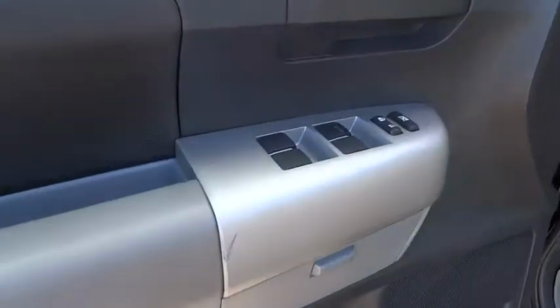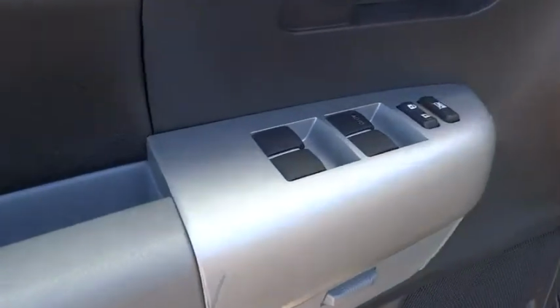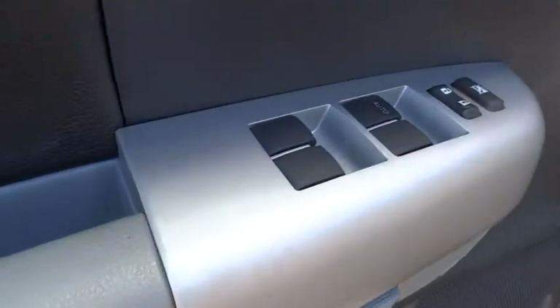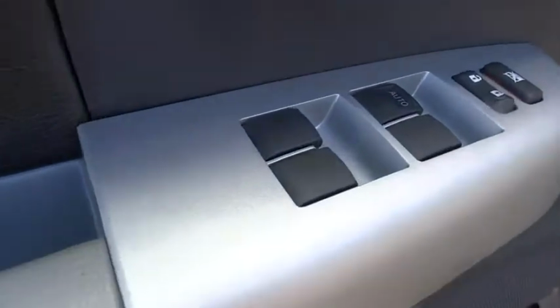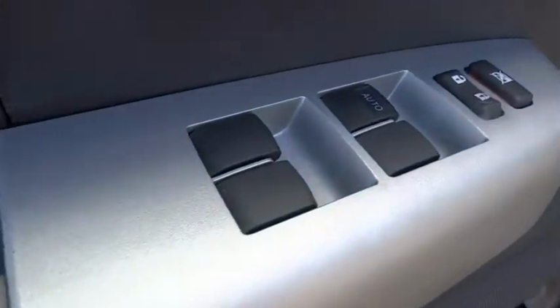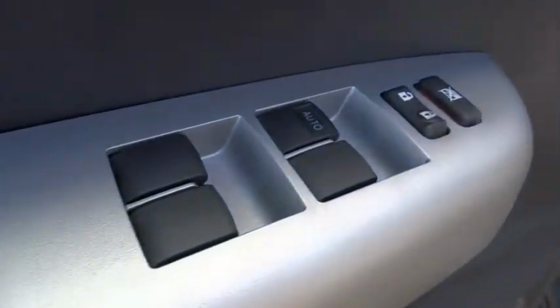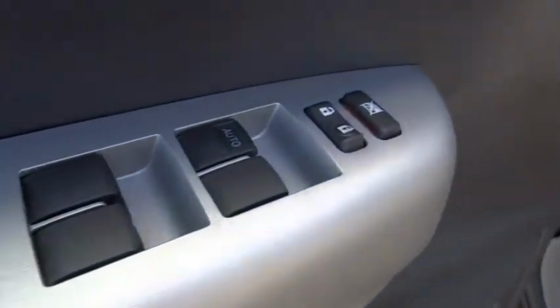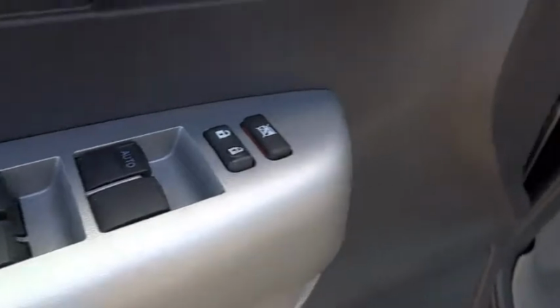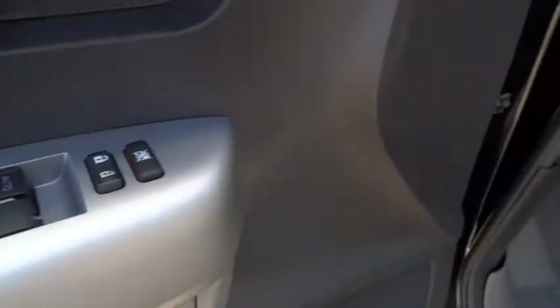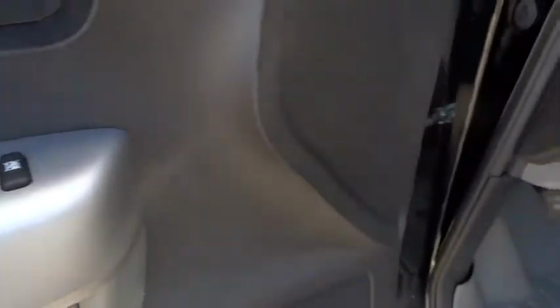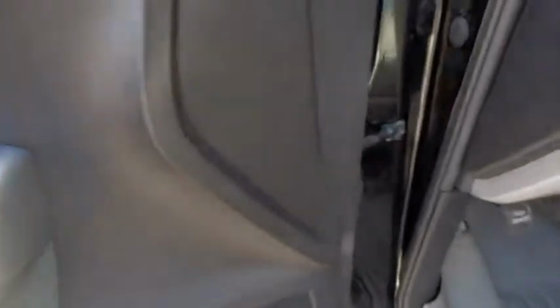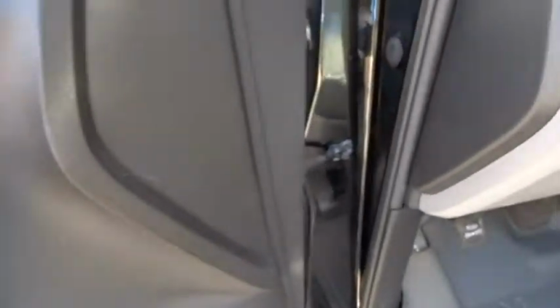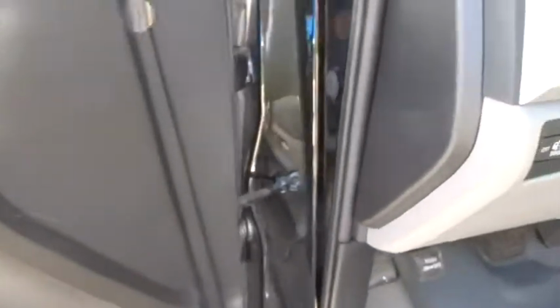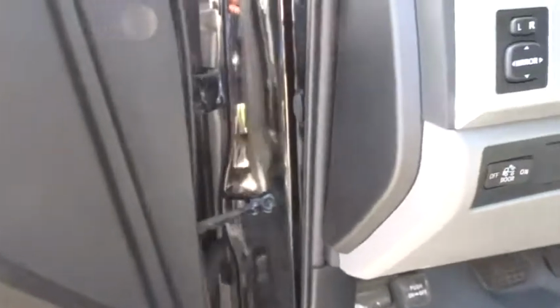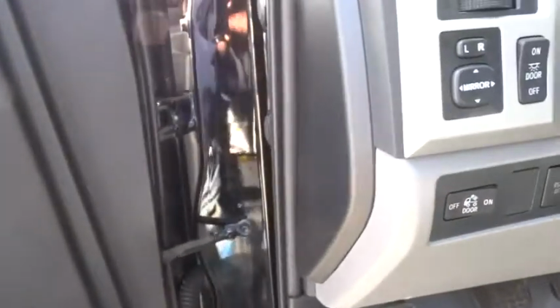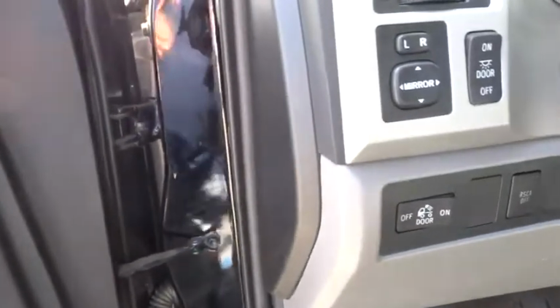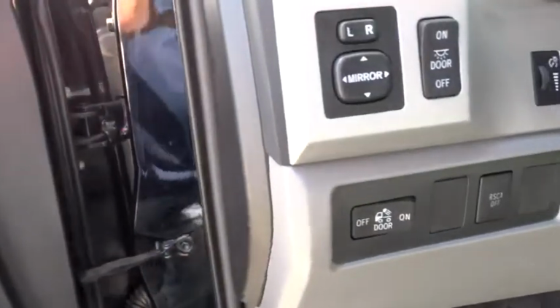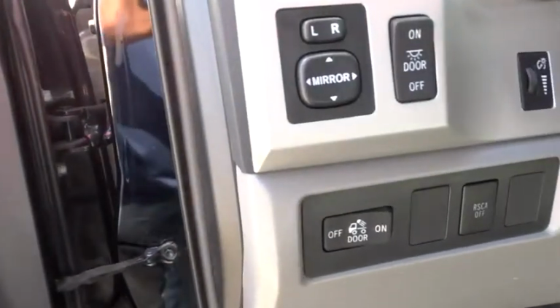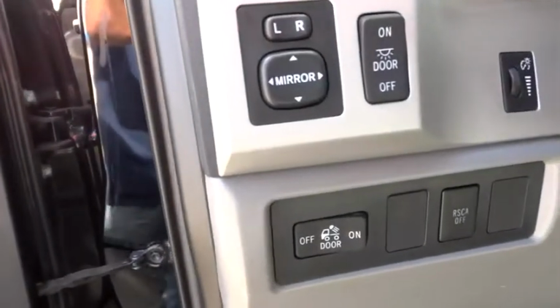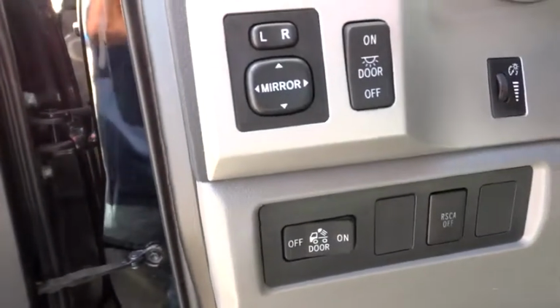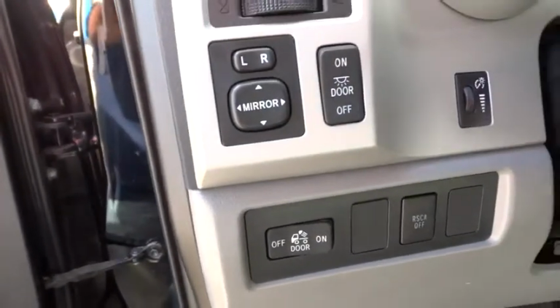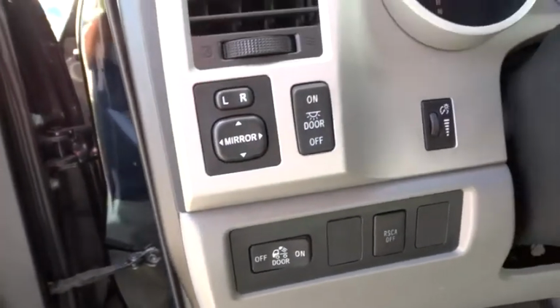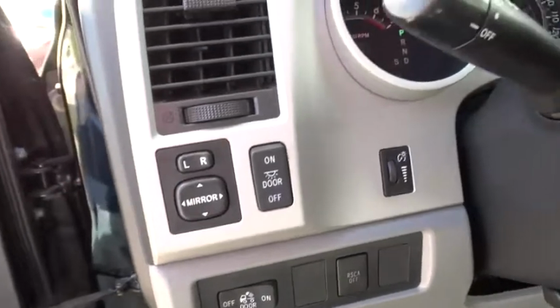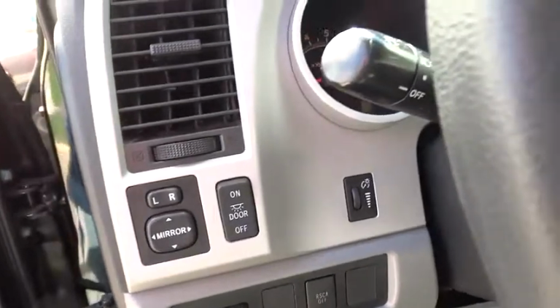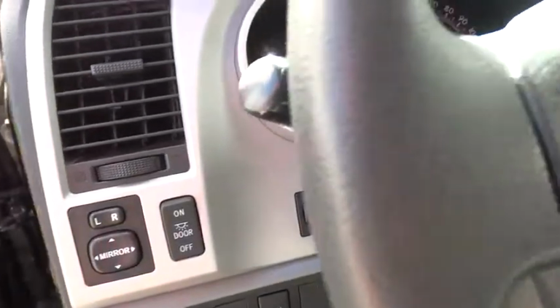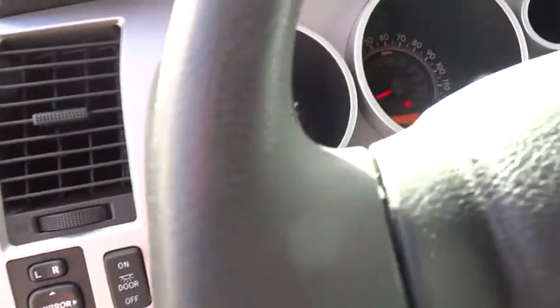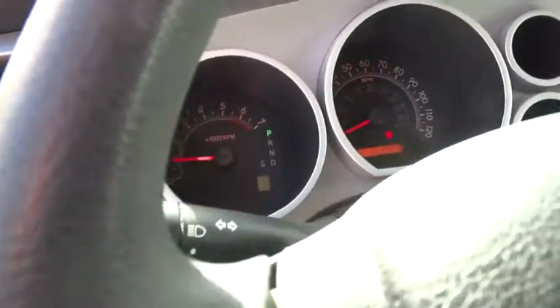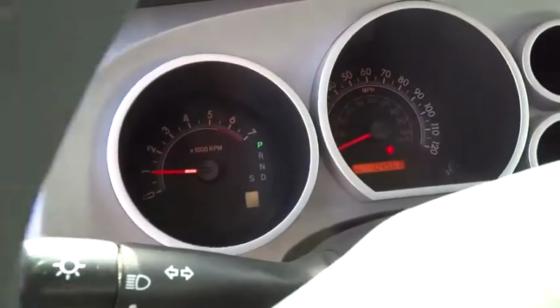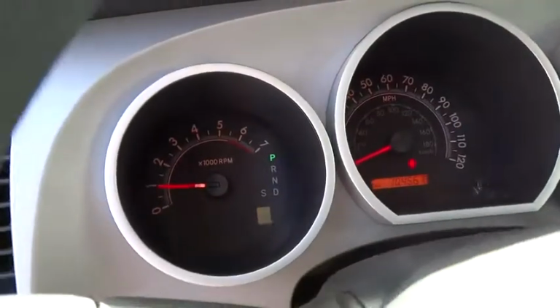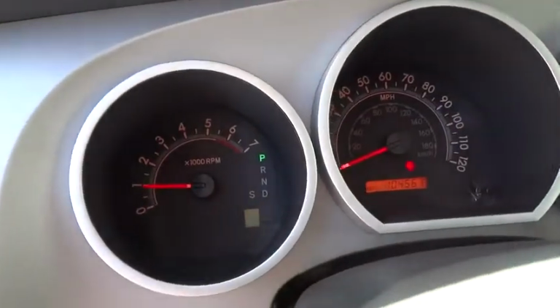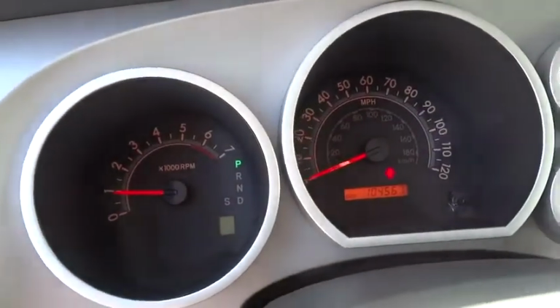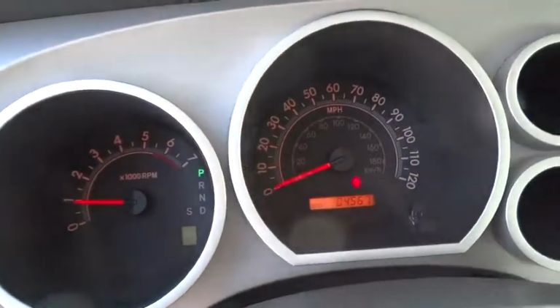Cruise control, AM-FM stereo radio, power windows, power door locks, bucket seats, CD player, passenger airbag, child safety locks, MP3 player, brake assist.